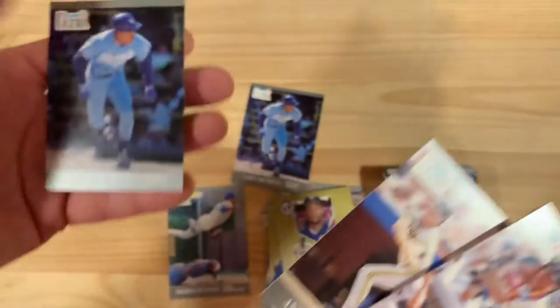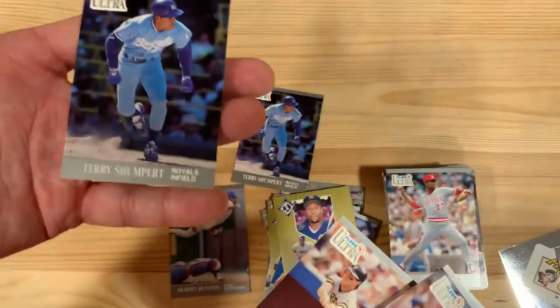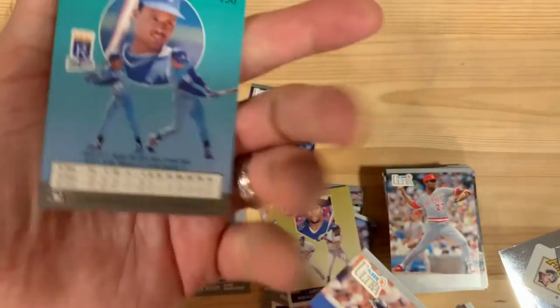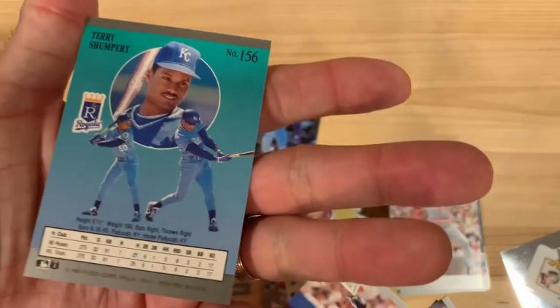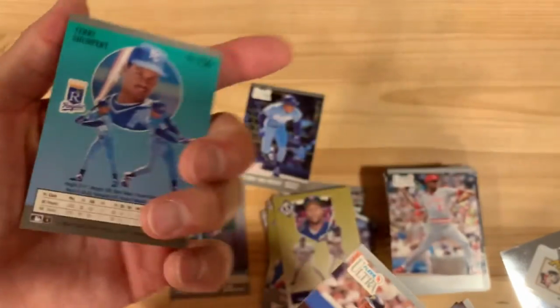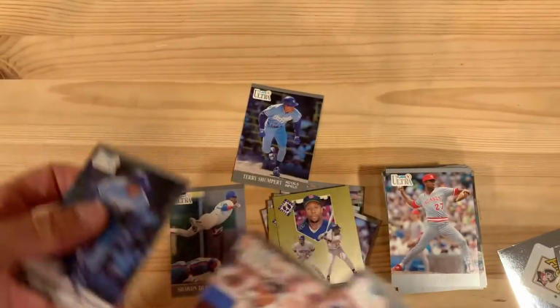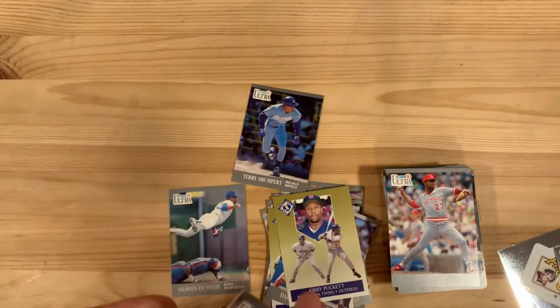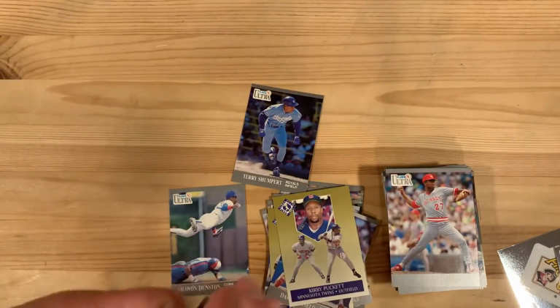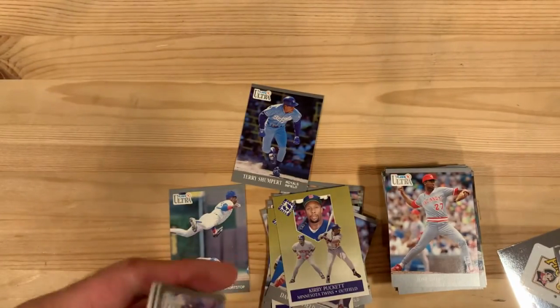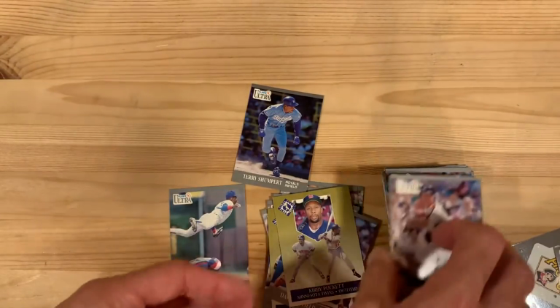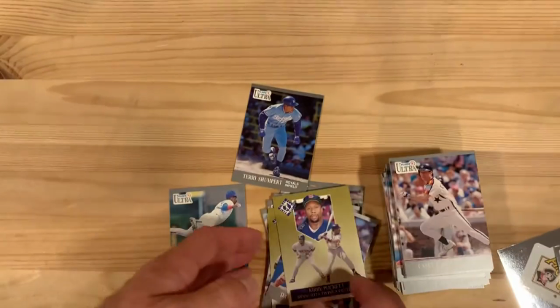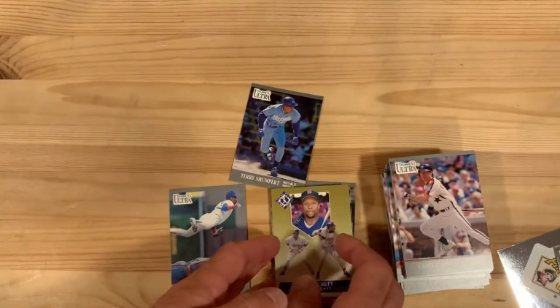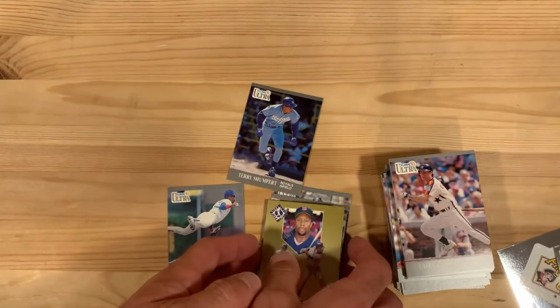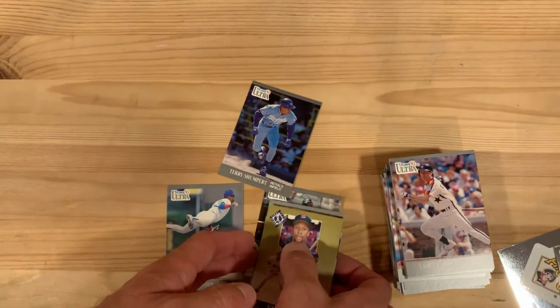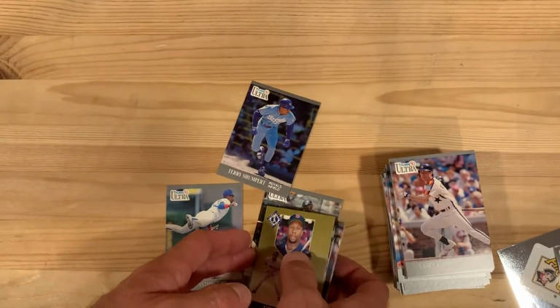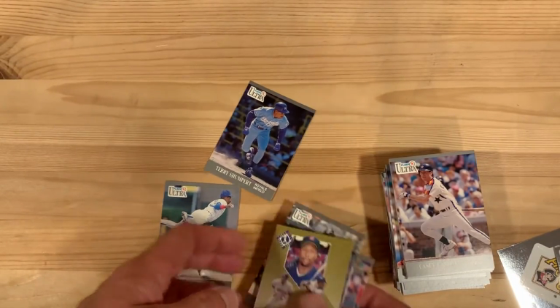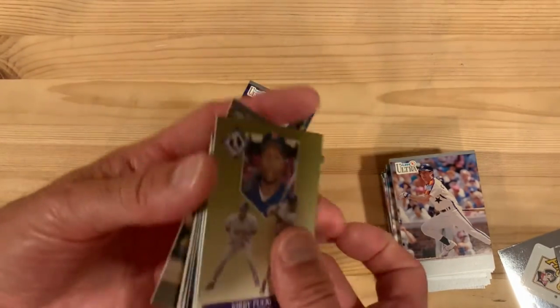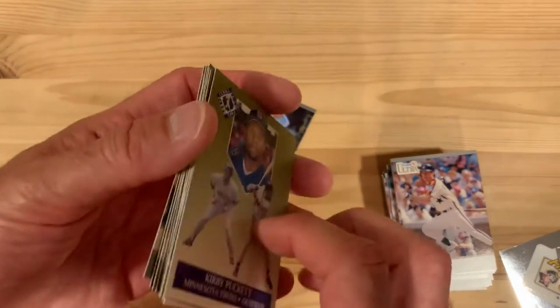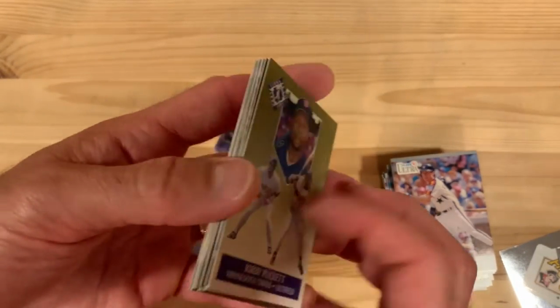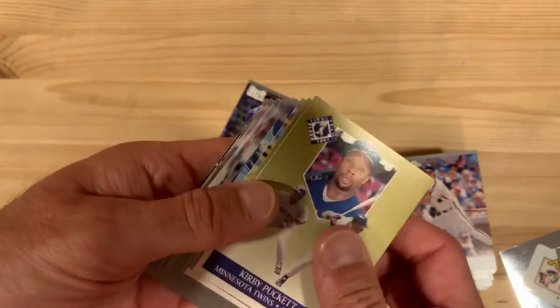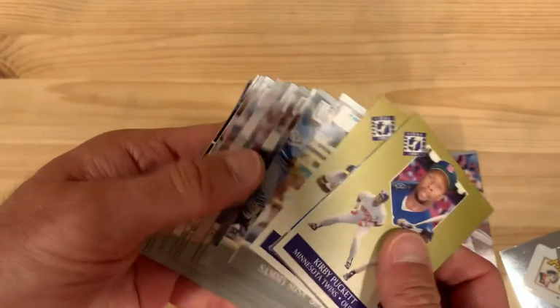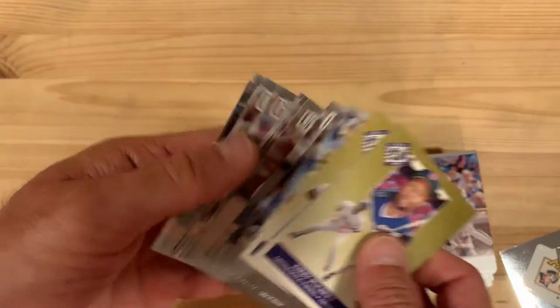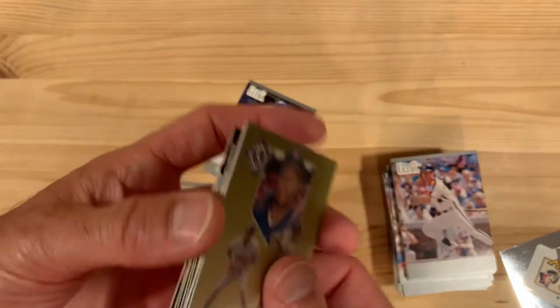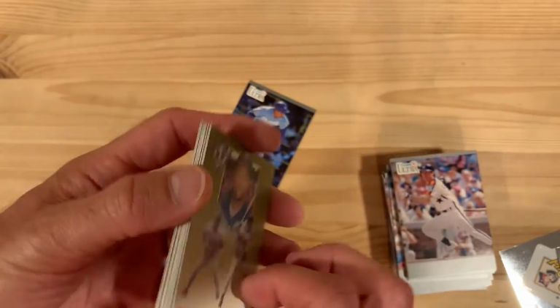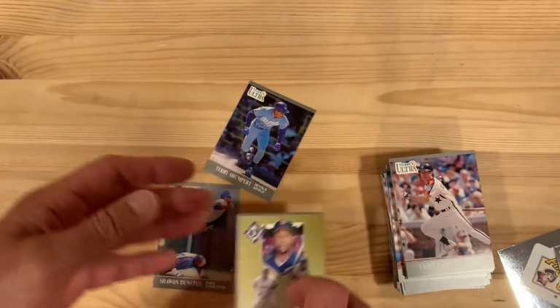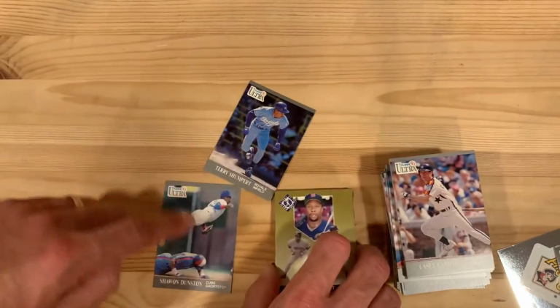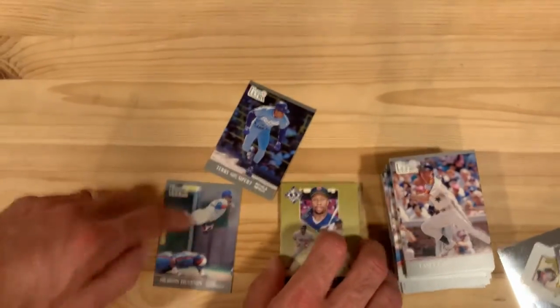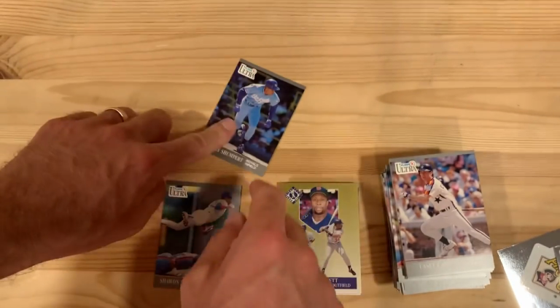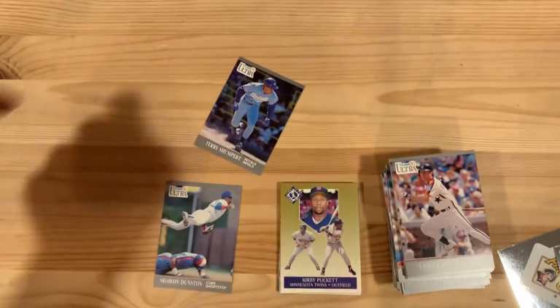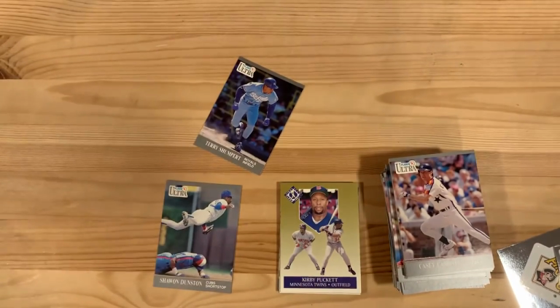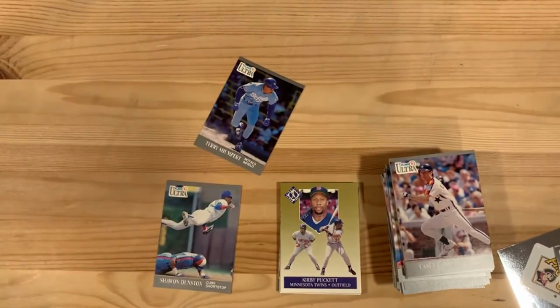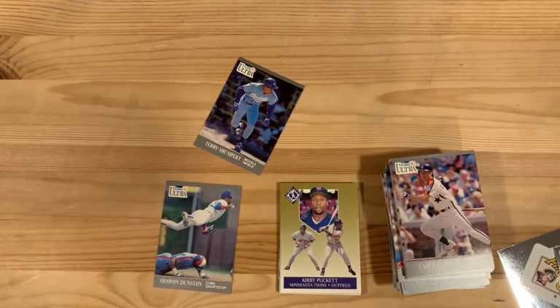Another Terry Shumpert. Look at this giant stack of superstar cards here — really good work there. Plus the Shawon Dunston. And we'll look up Terry Shumpert and see what happened to that guy.